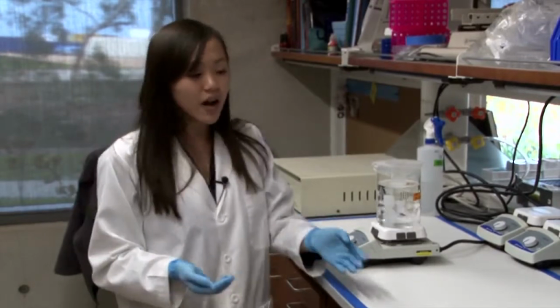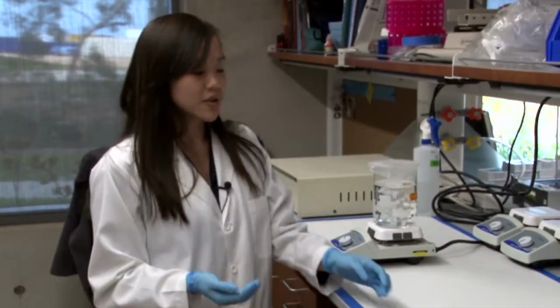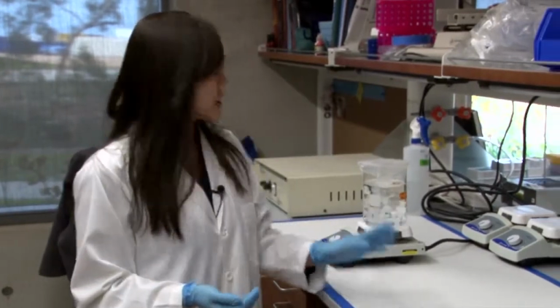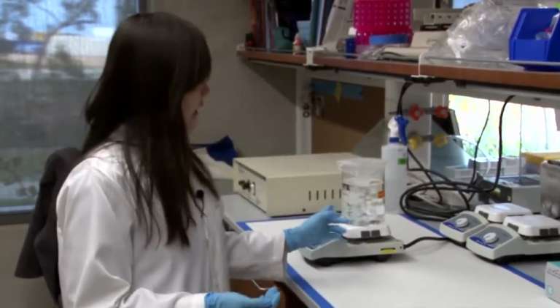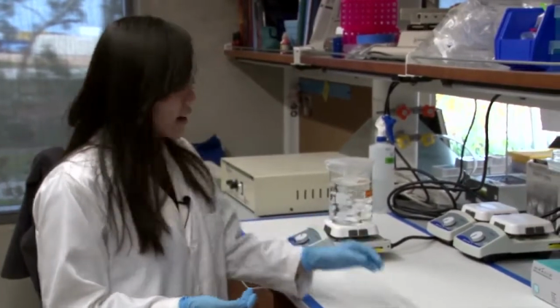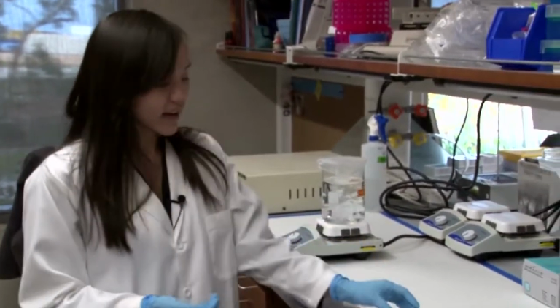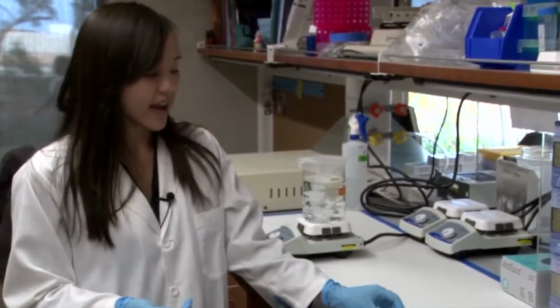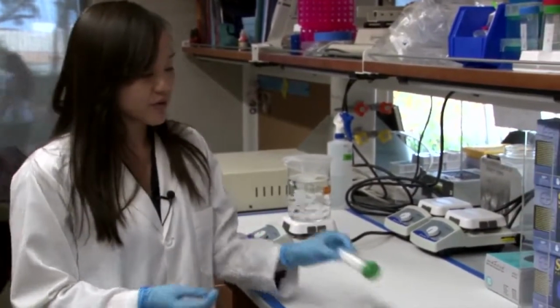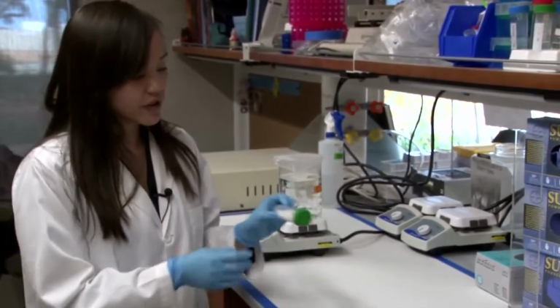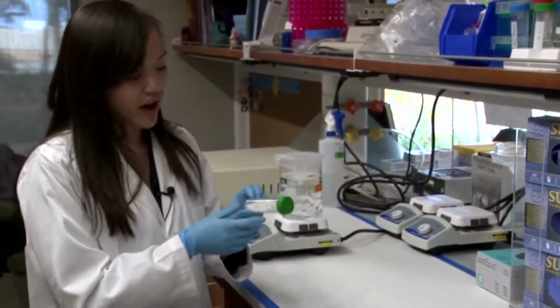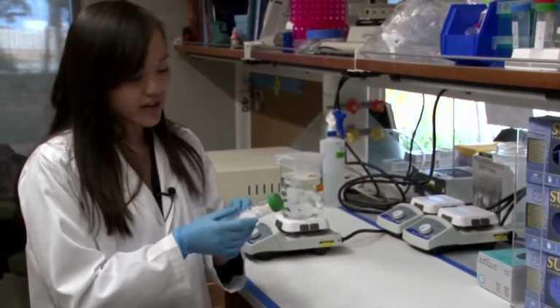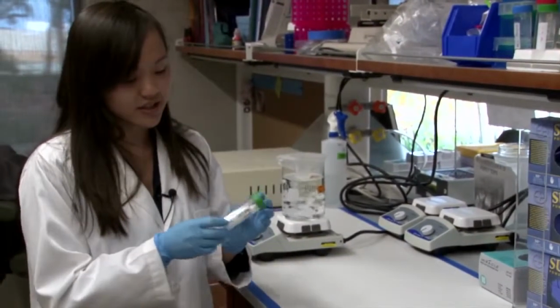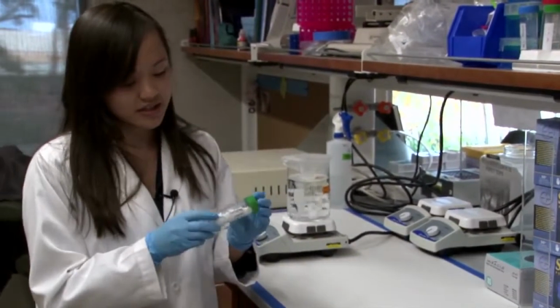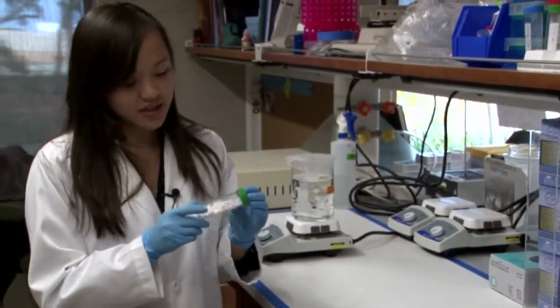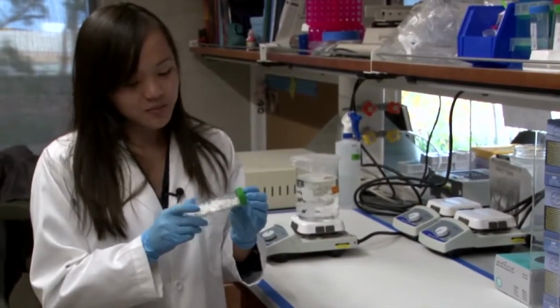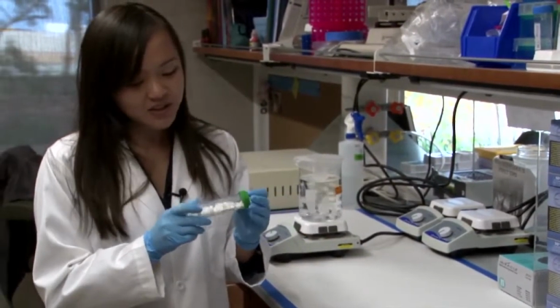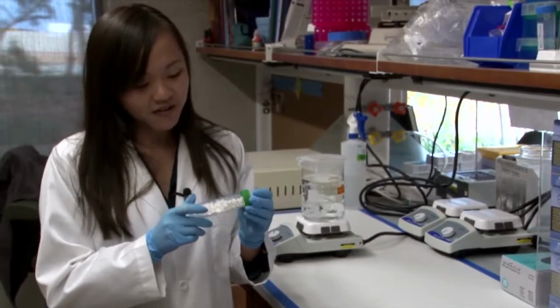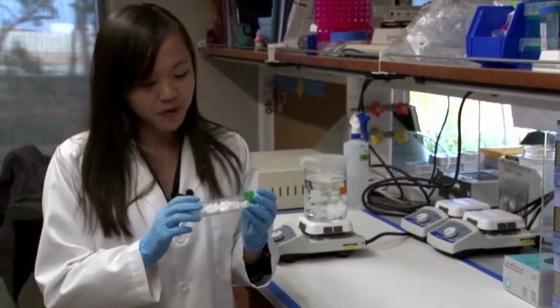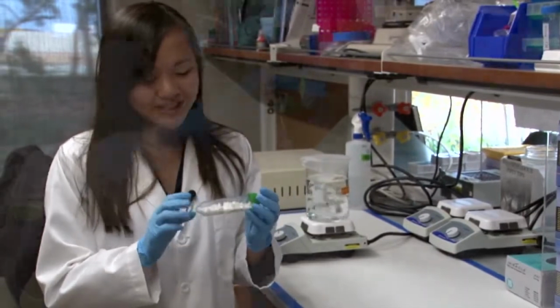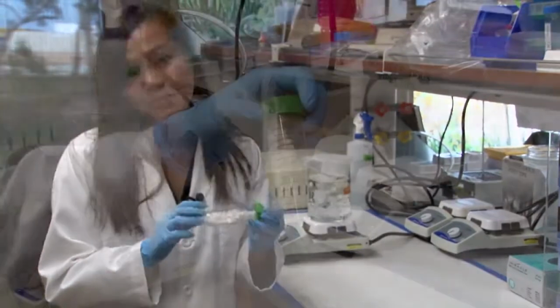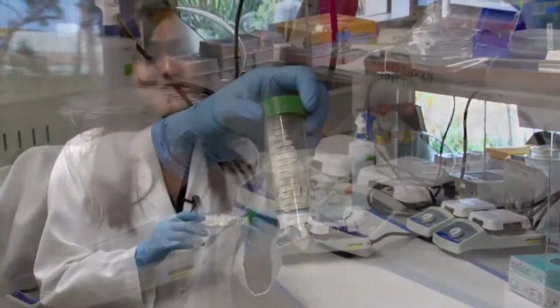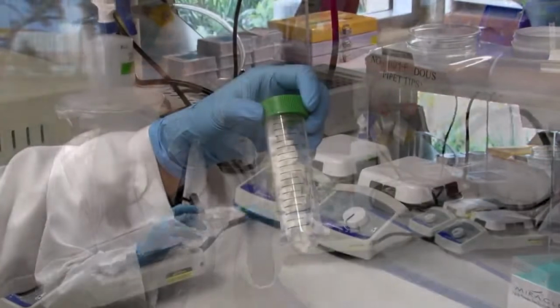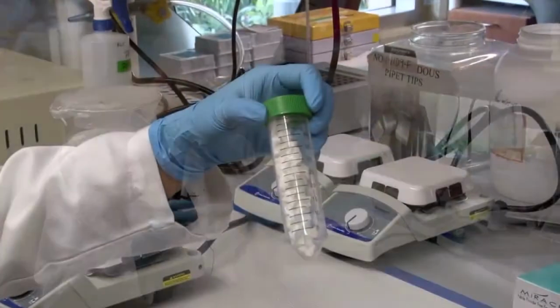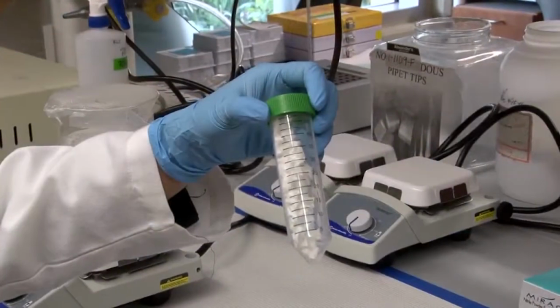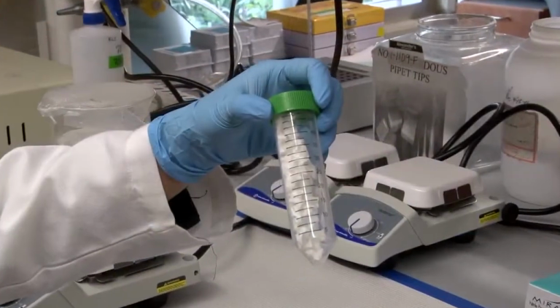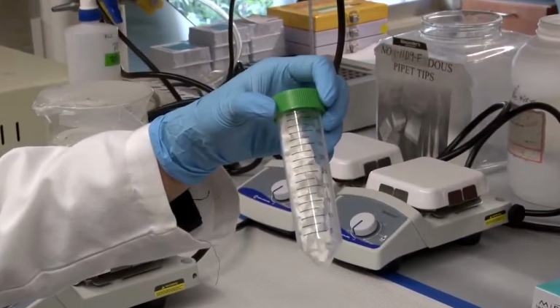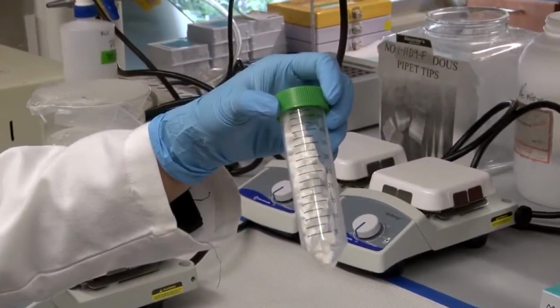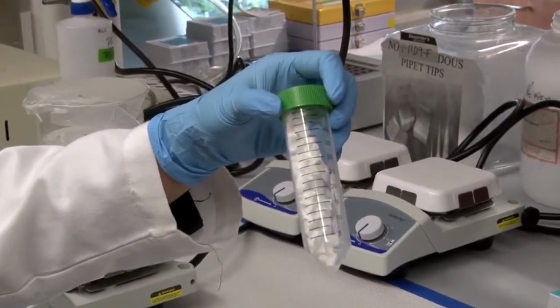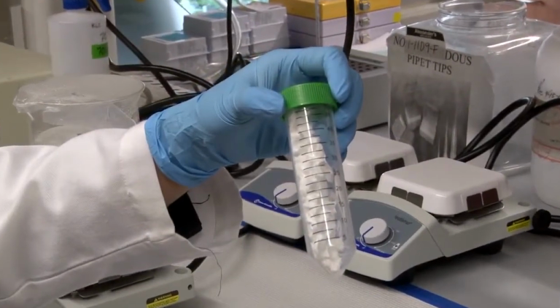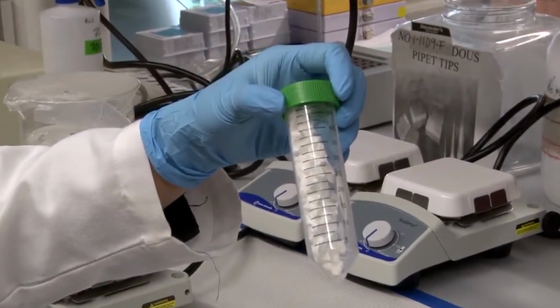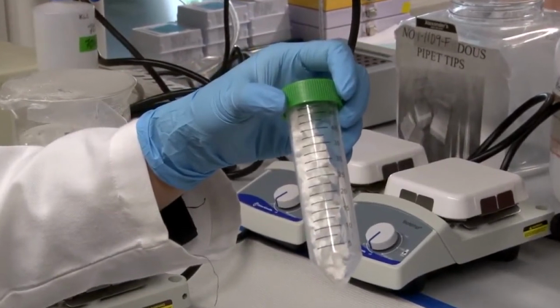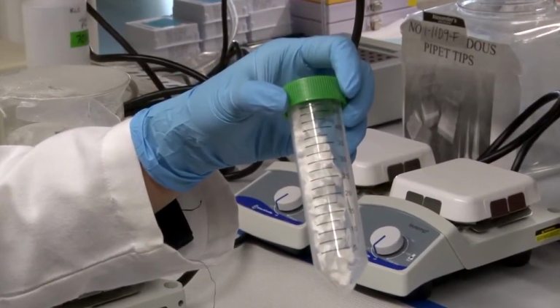So we take that and we freeze-dry it into this styrofoam-like substance. It's really light and crispy, so it's freeze-dried.